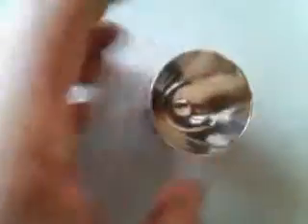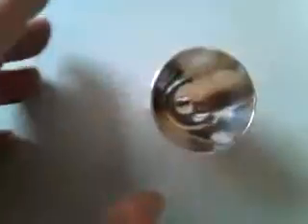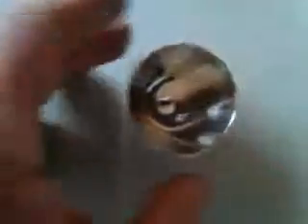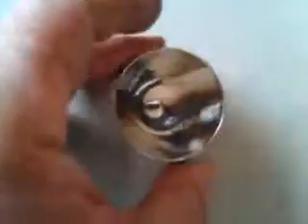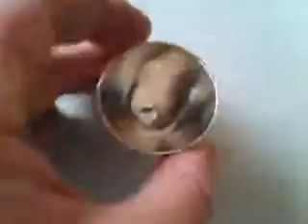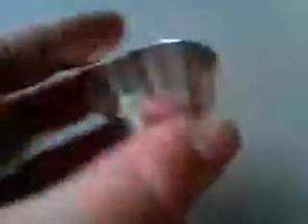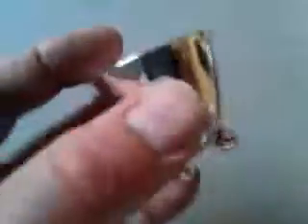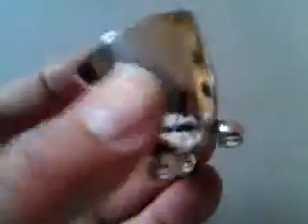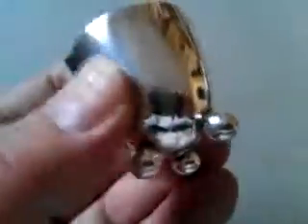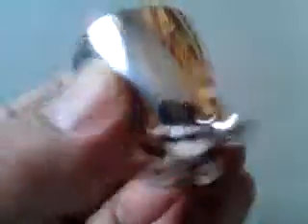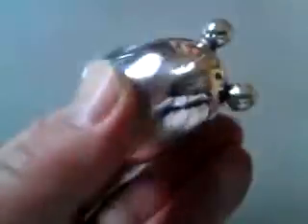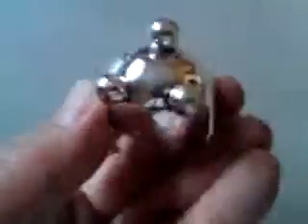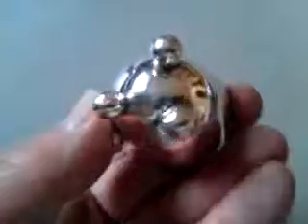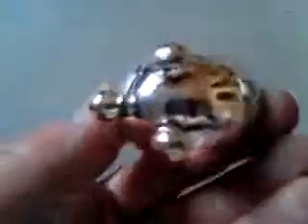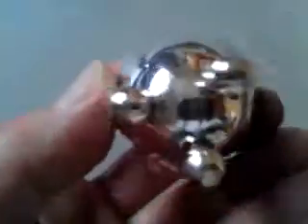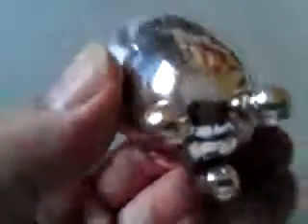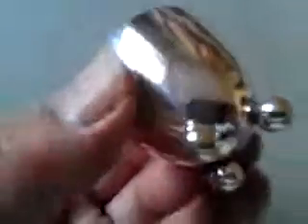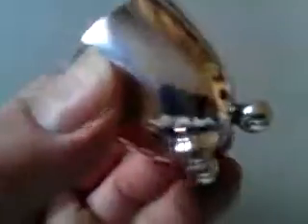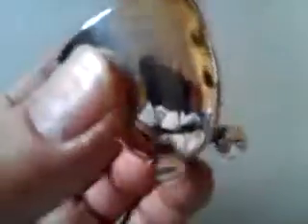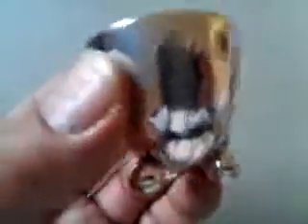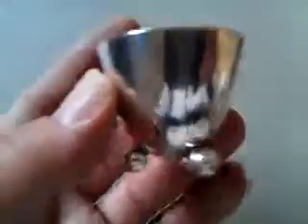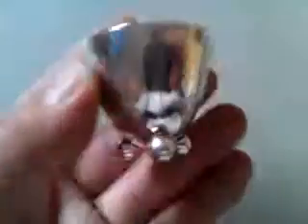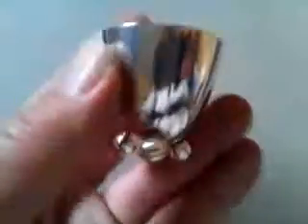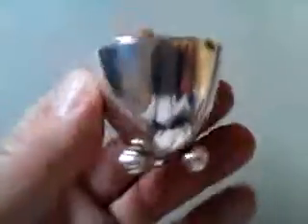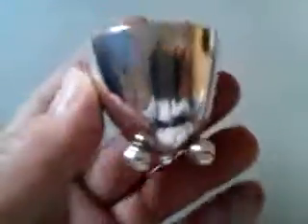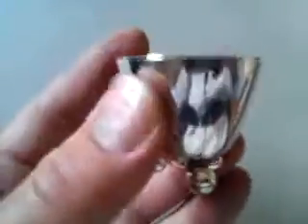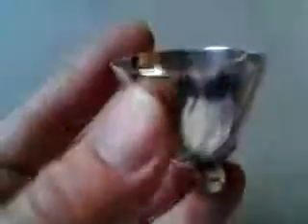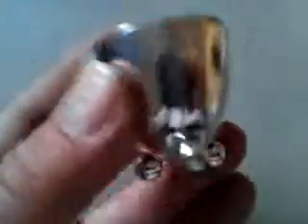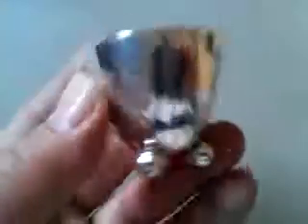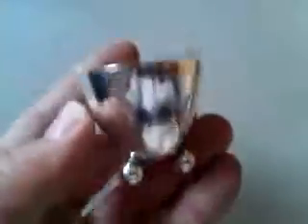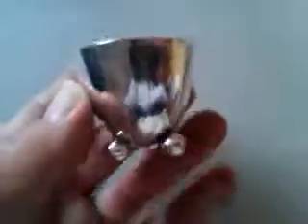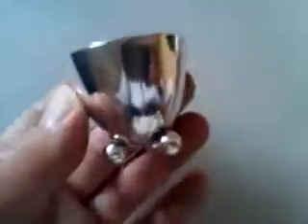I'm selling its twin at the moment, but they're for sale separately. There's no maker's mark, but it's a very fine quality, rich, thick silver plating.